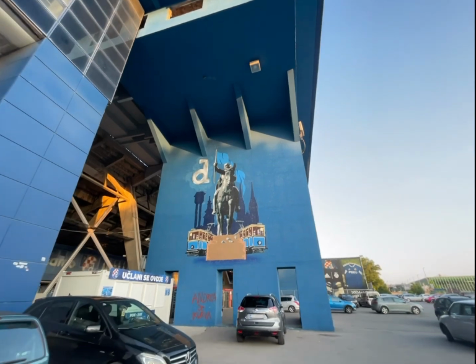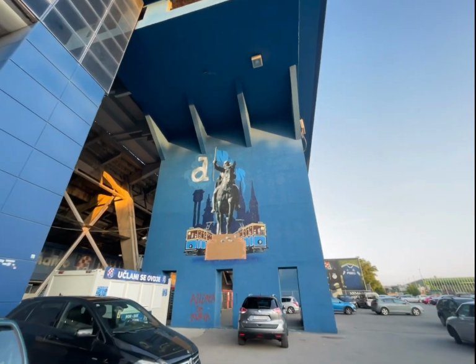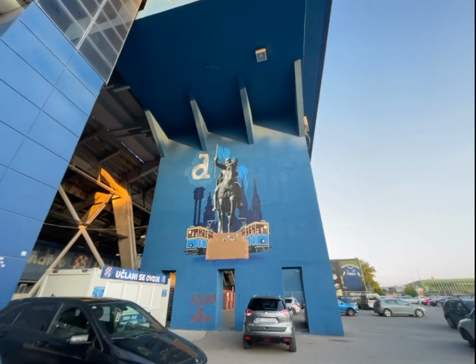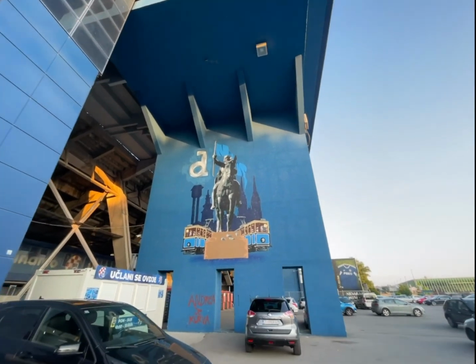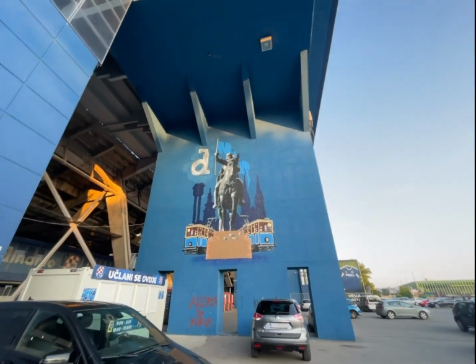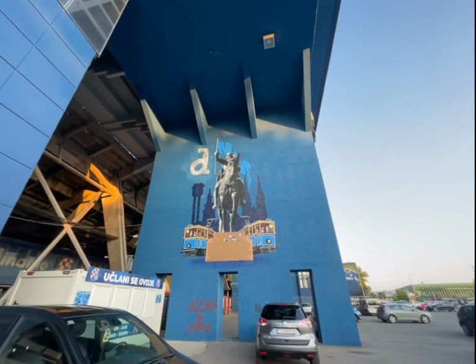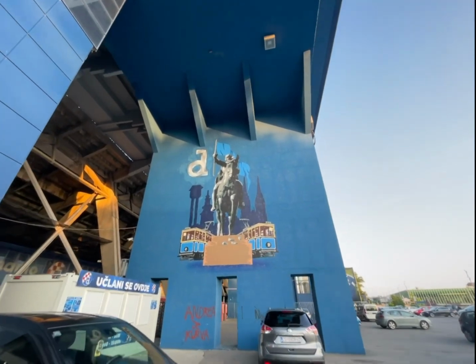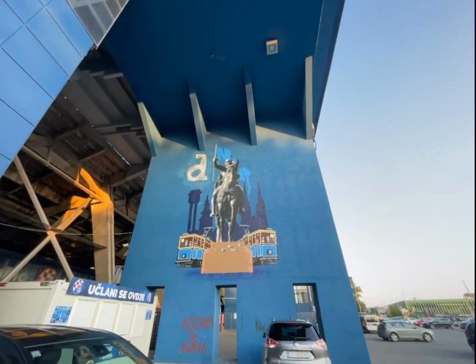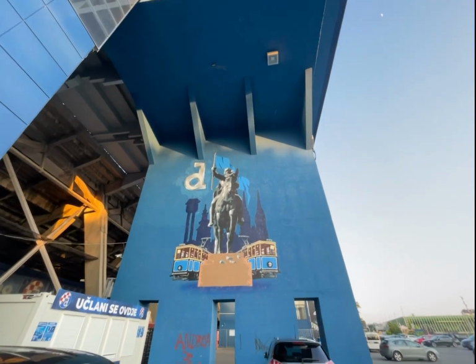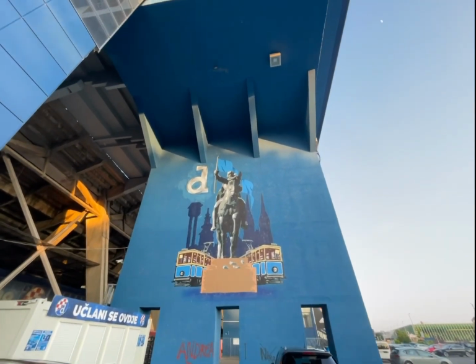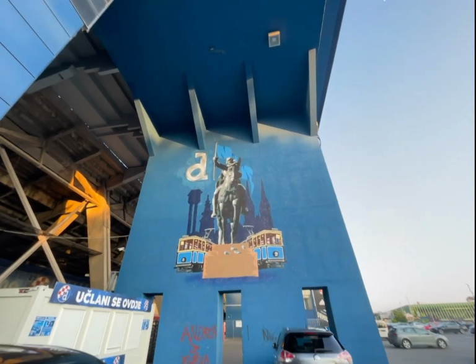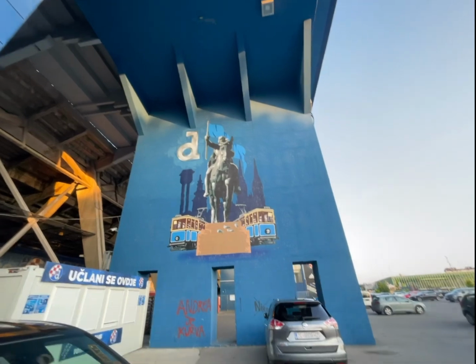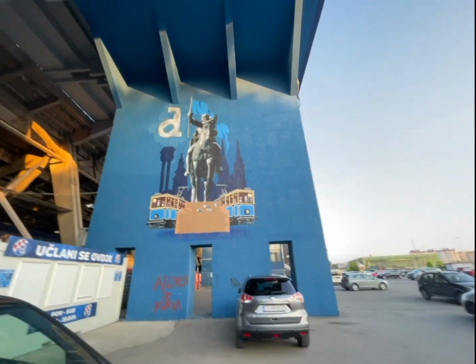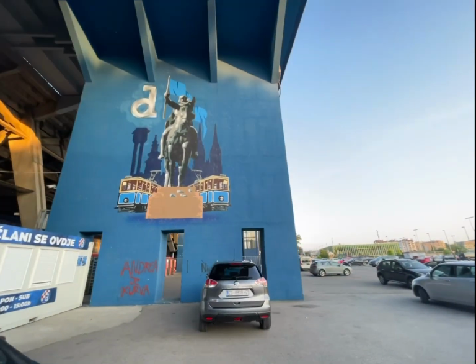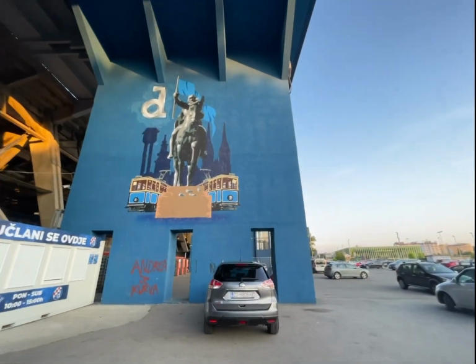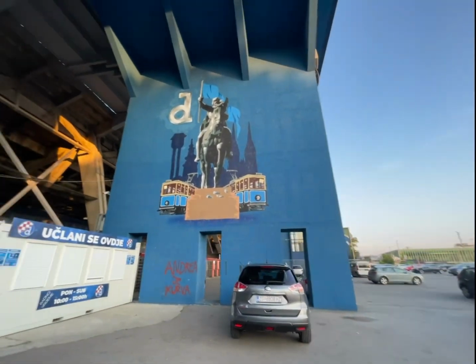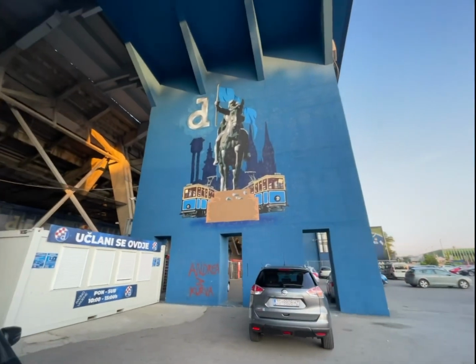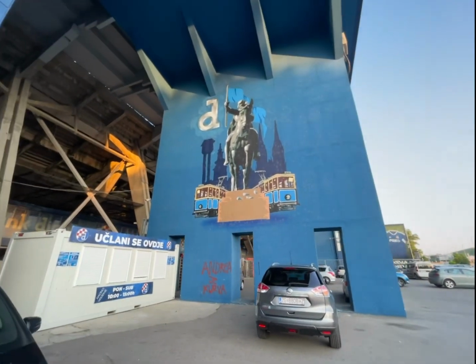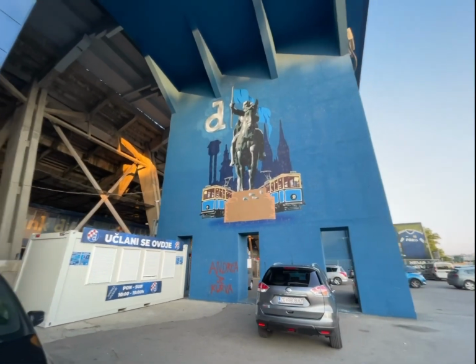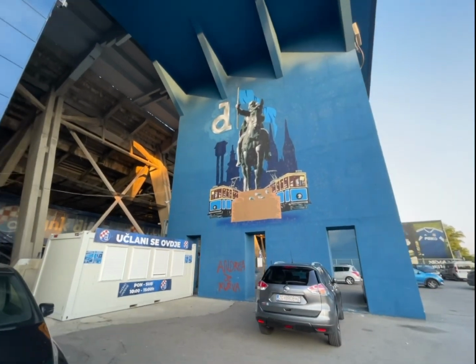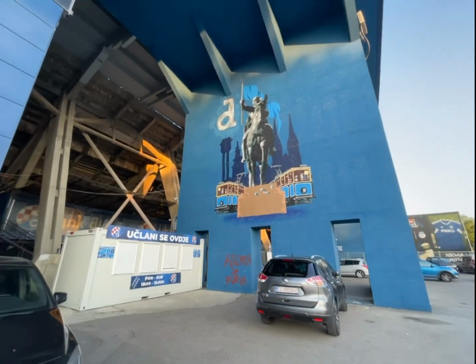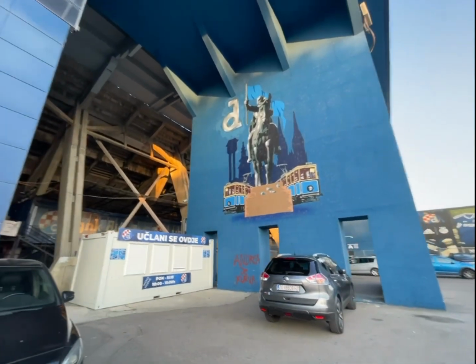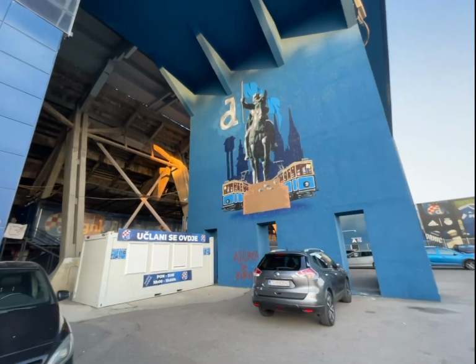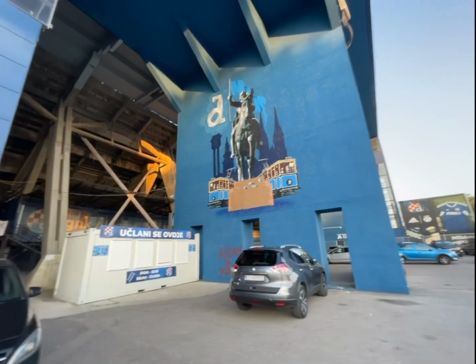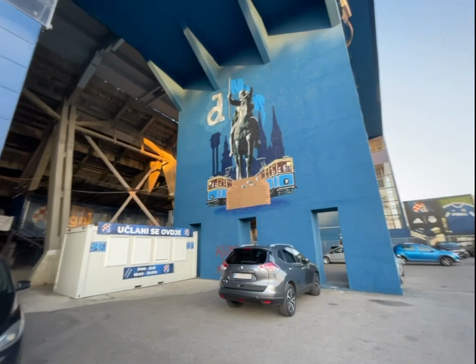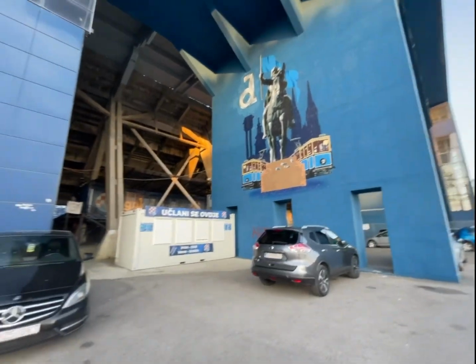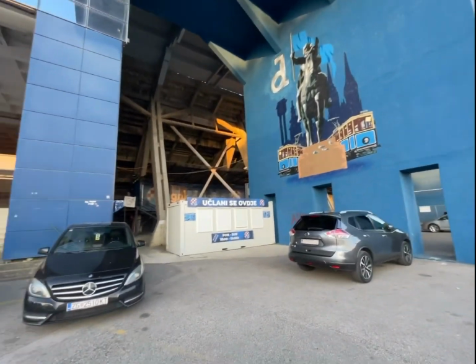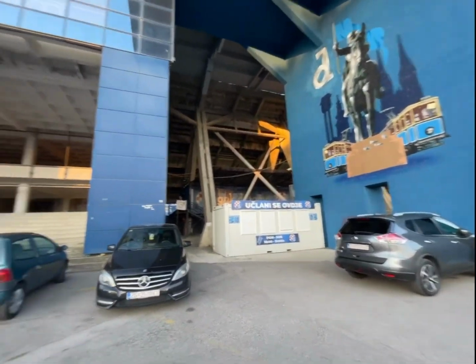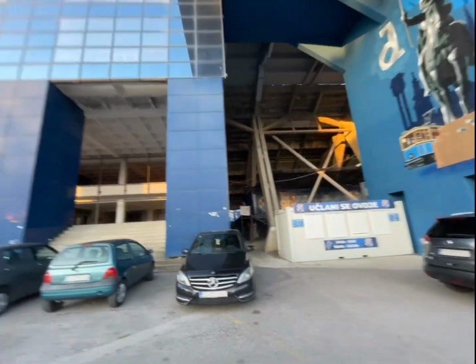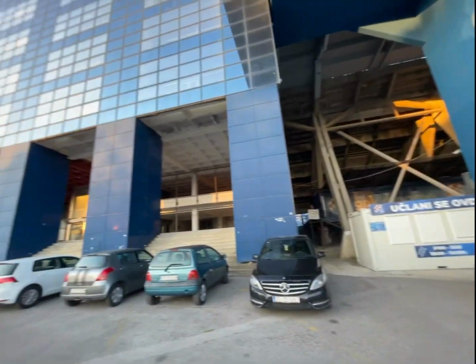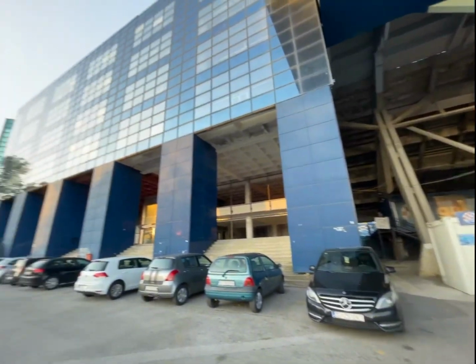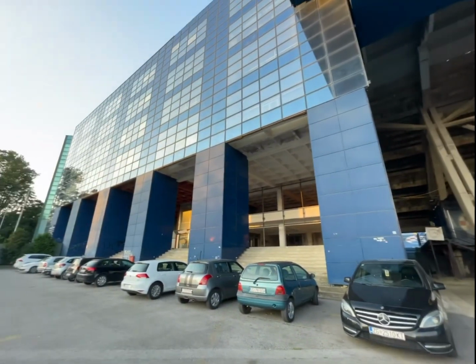Let's explore the fascinating features of this grand stadium. Stadion Maksimir boasts a seating capacity of approximately 35,000, creating an electric atmosphere during the matches.